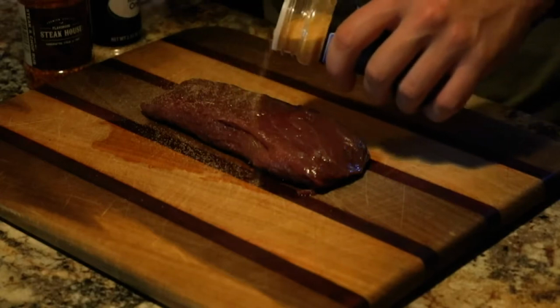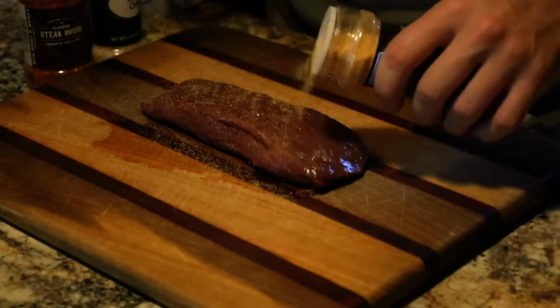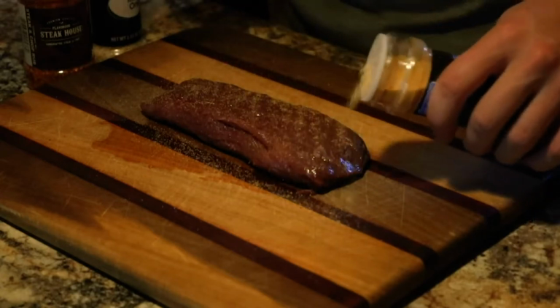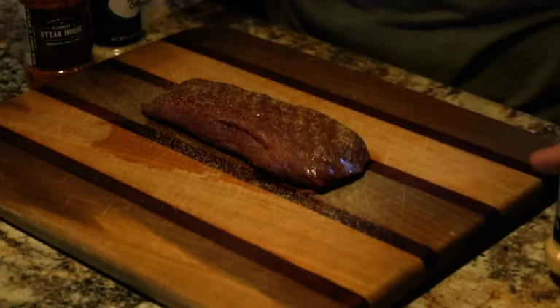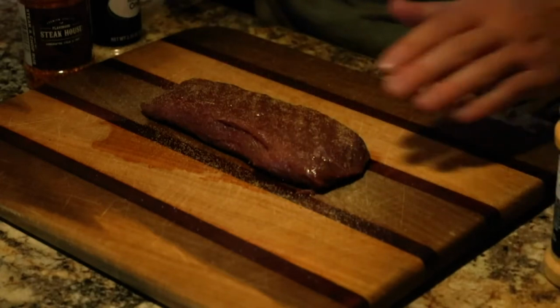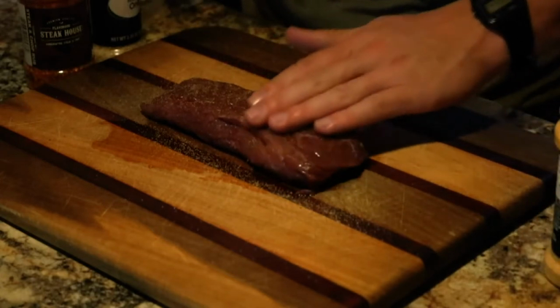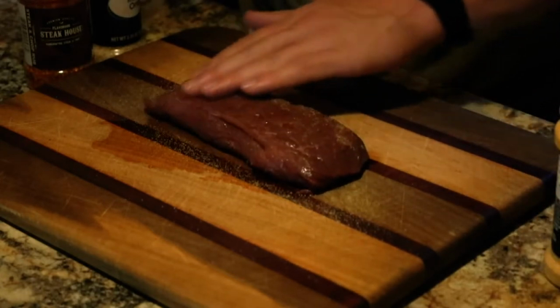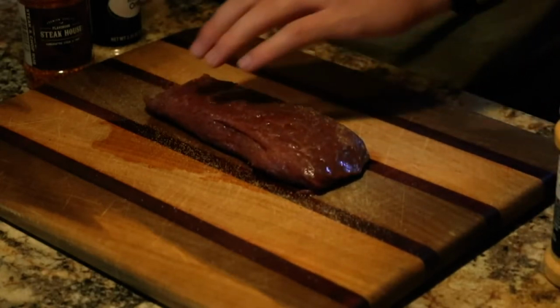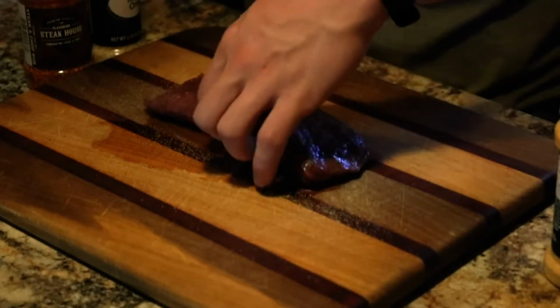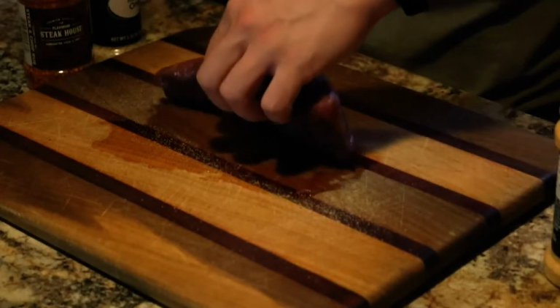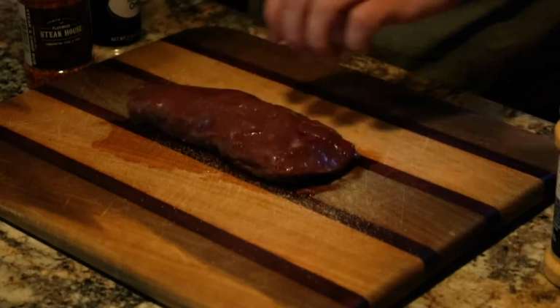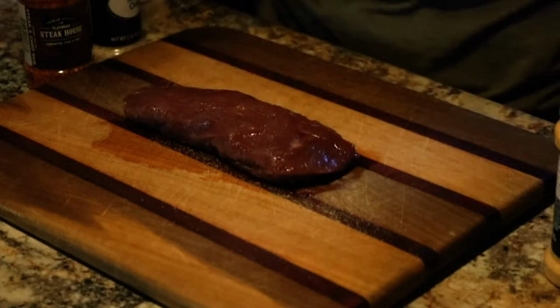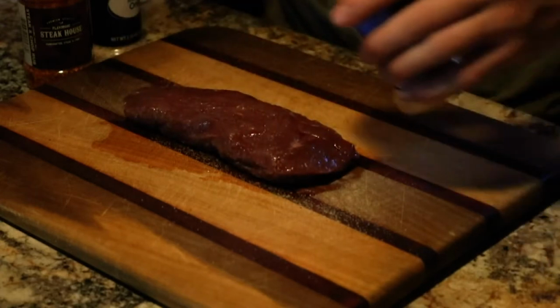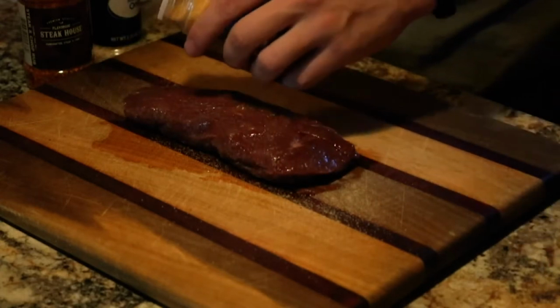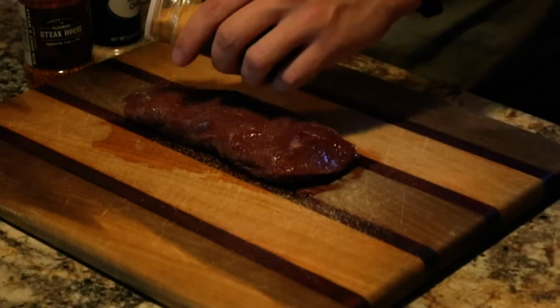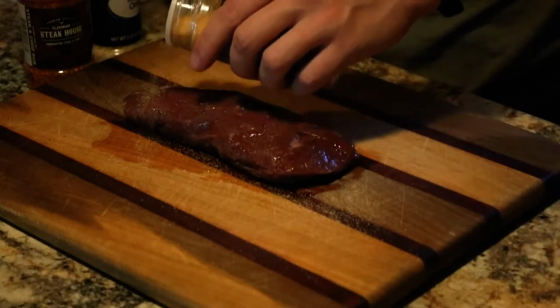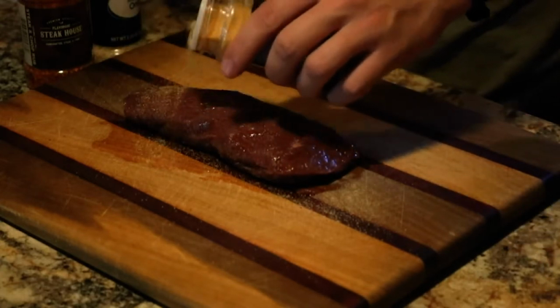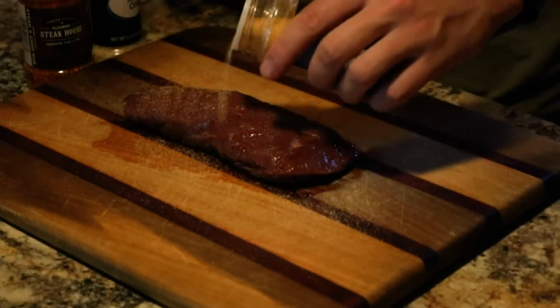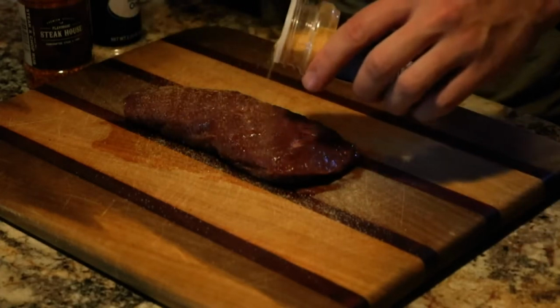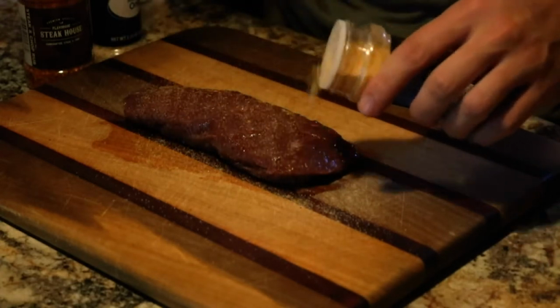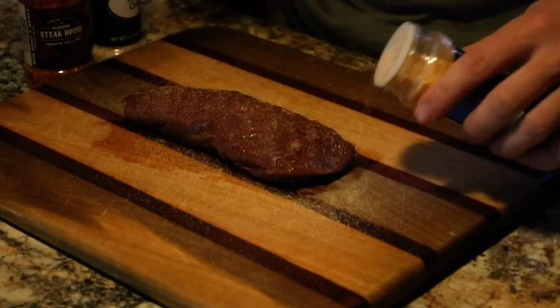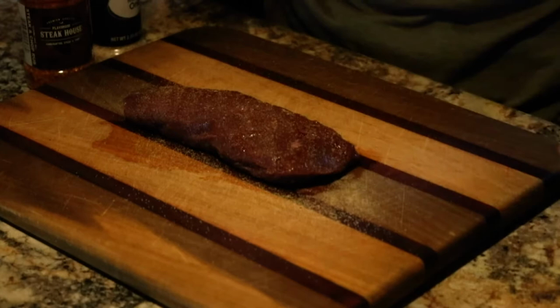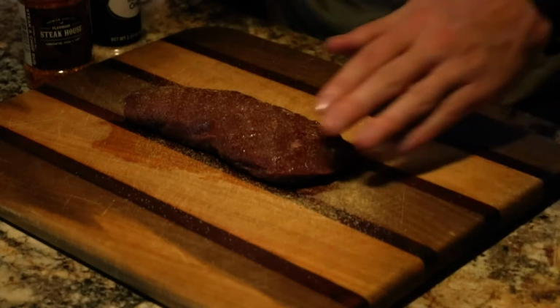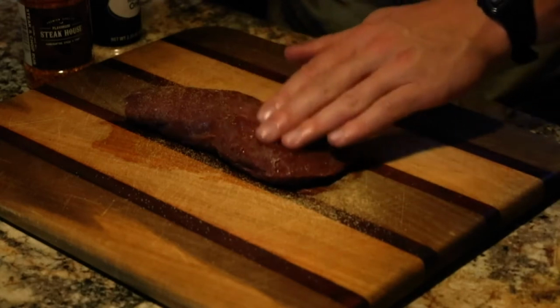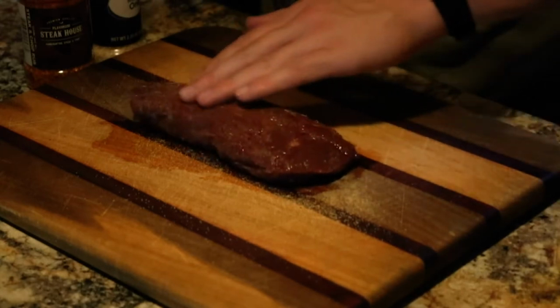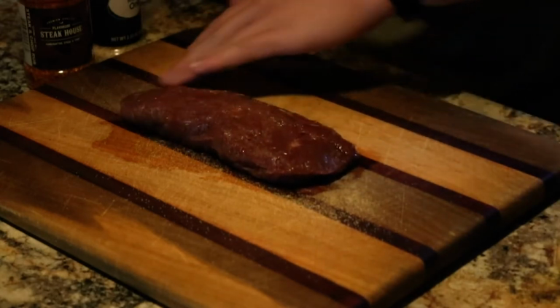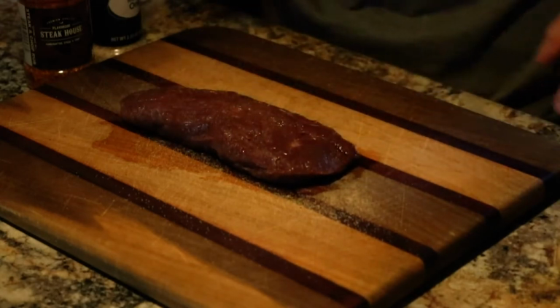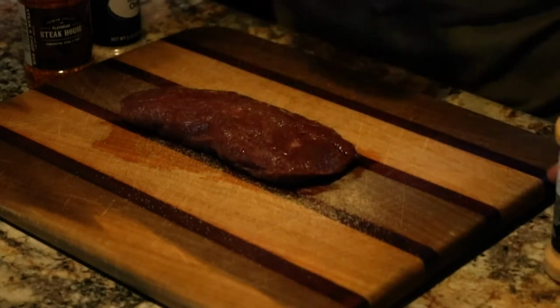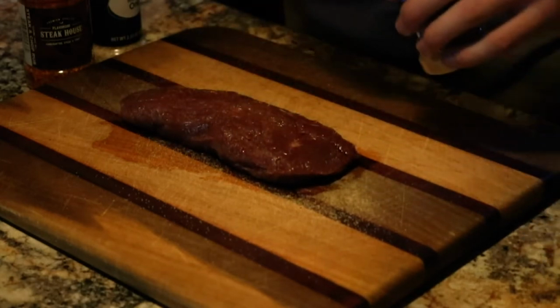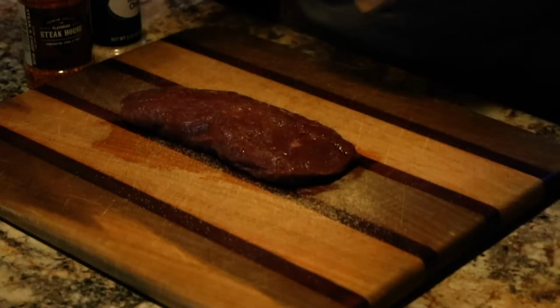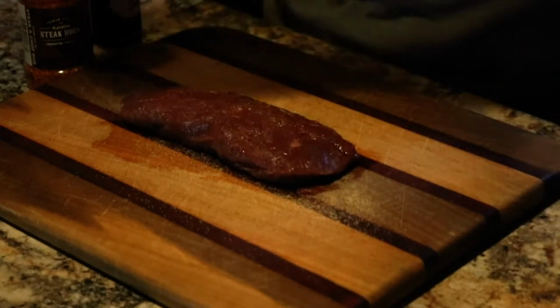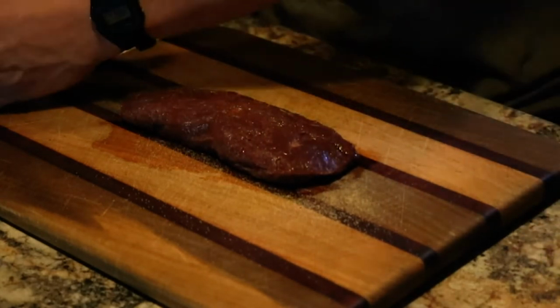There's really no specific order you need to get these on. Just make sure that you get it on both sides and rub it in really good. This way the meat really soaks up those seasonings — when you cook it they soak right into the meat.